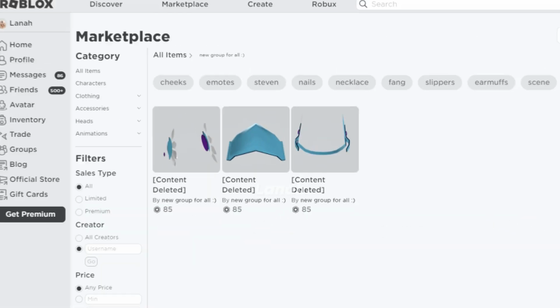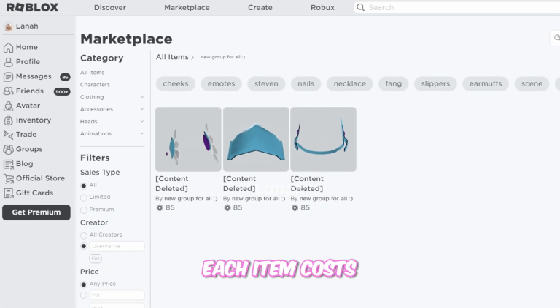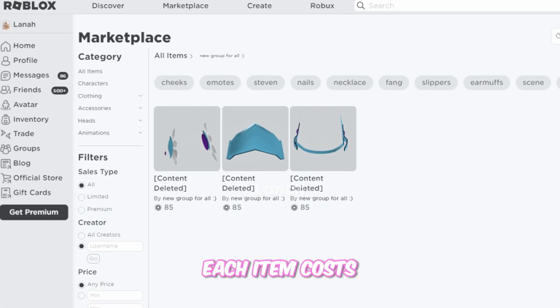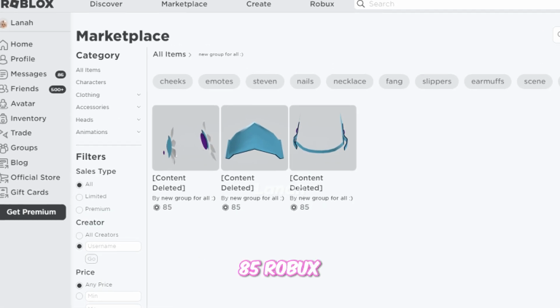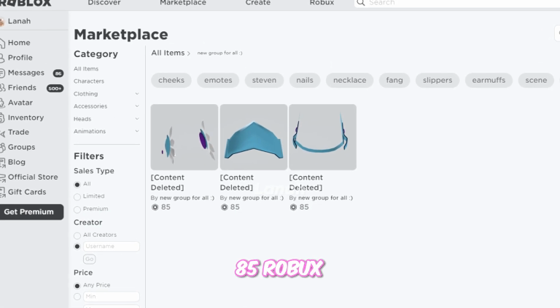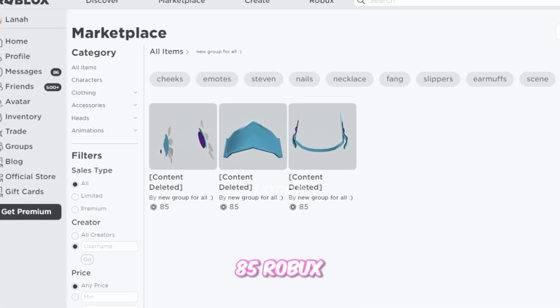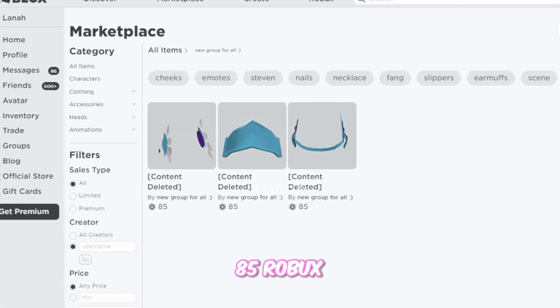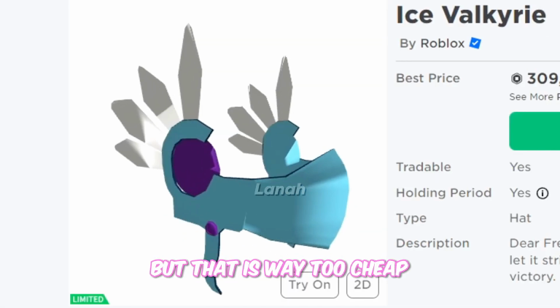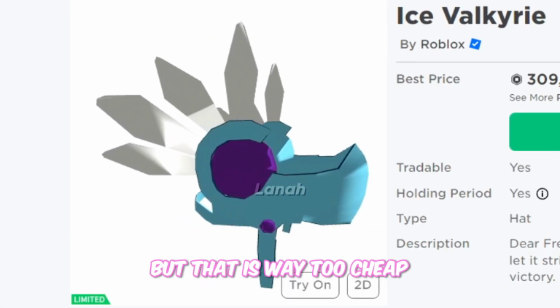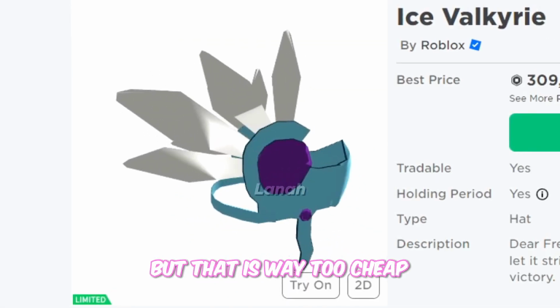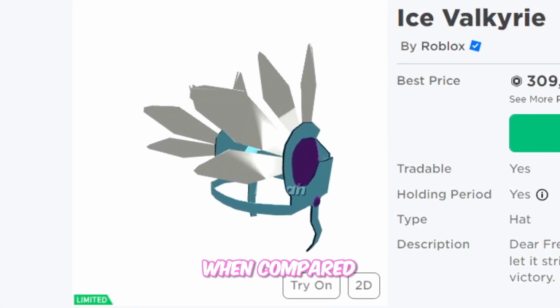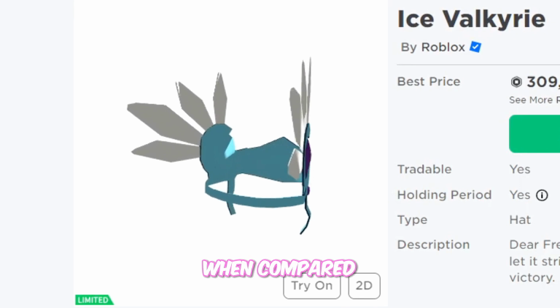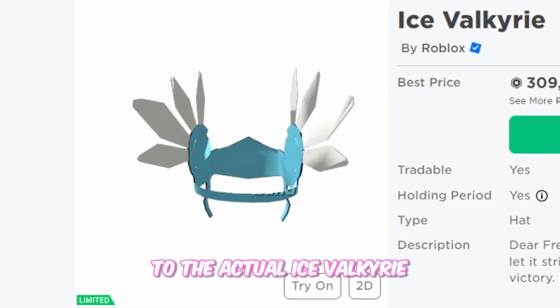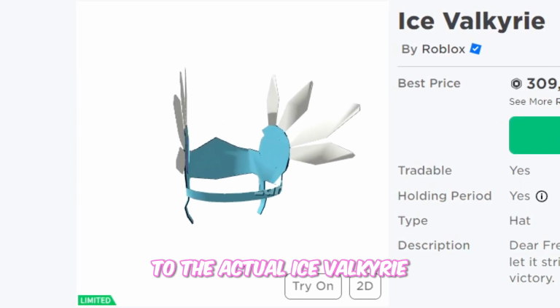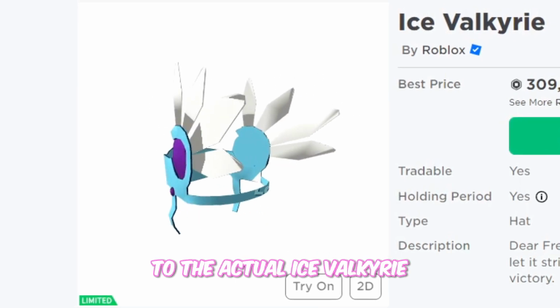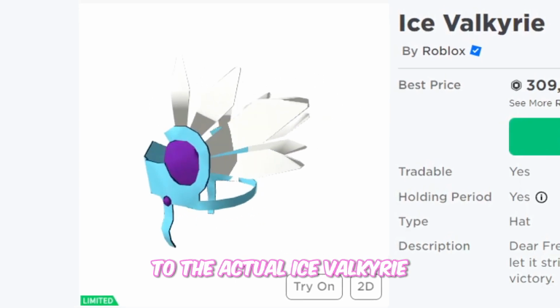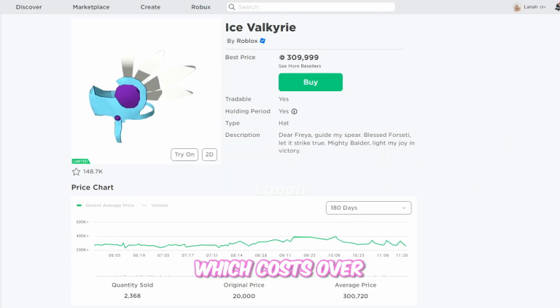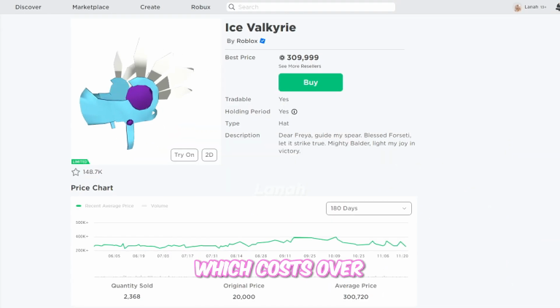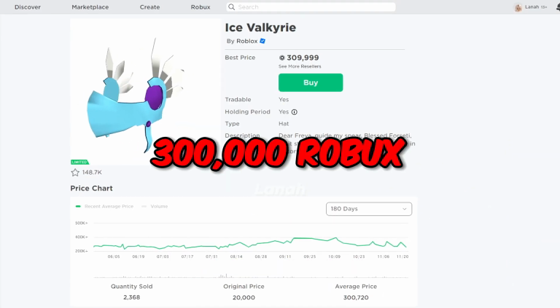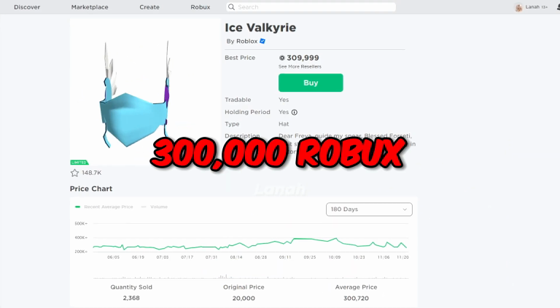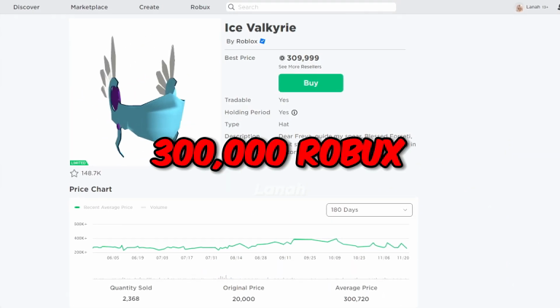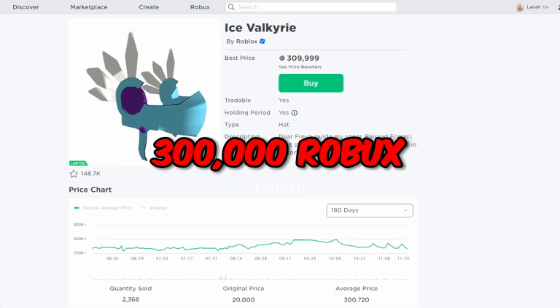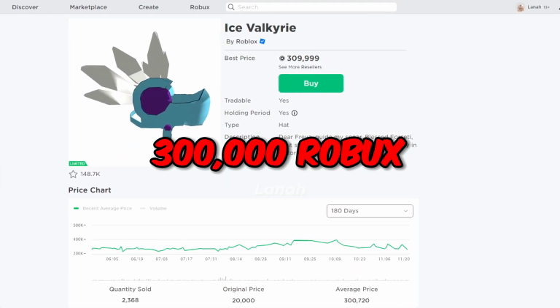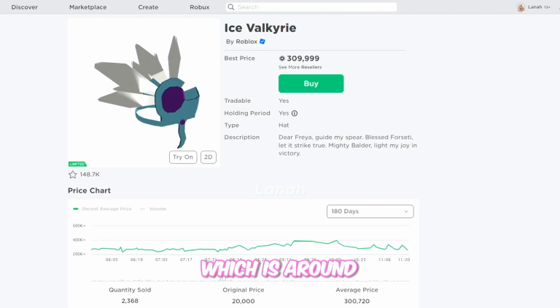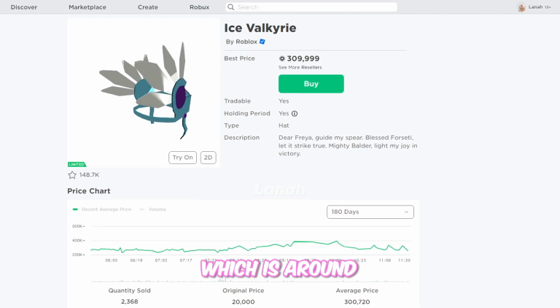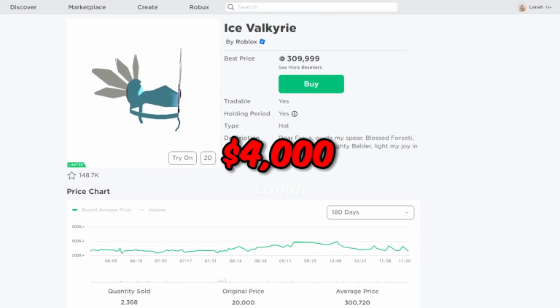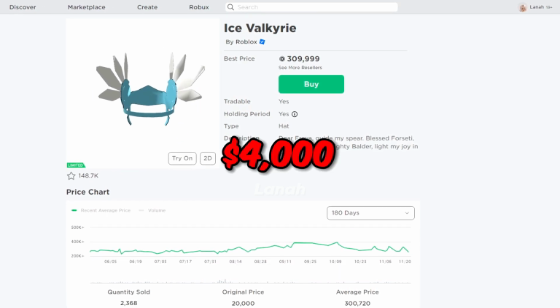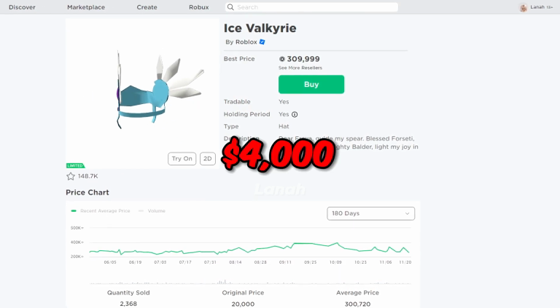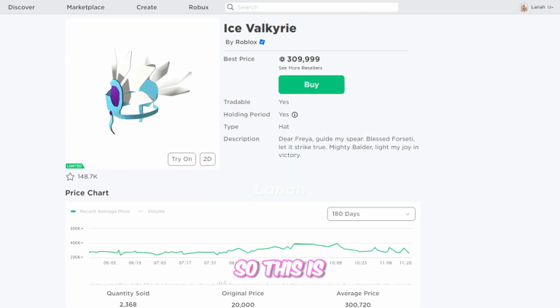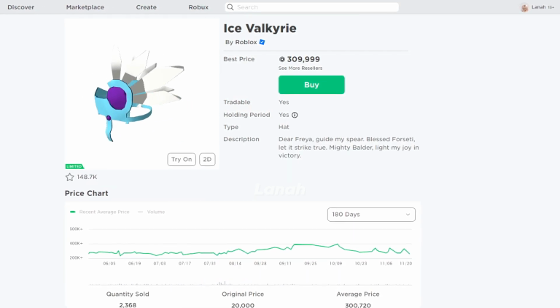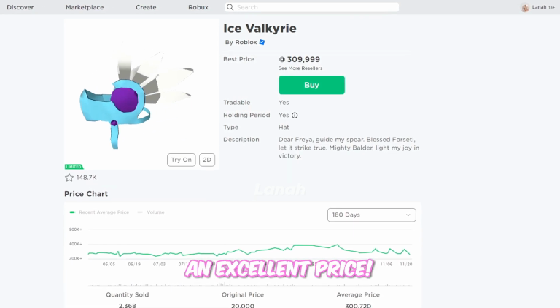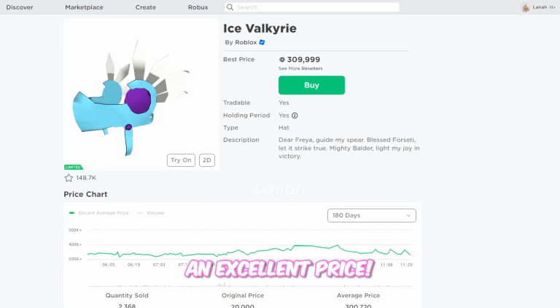Each item costs 85 Robux, but that is way too cheap when compared to the actual Ice Valkyrie, which costs over 300,000 Robux — which is around $4,000. So this is an excellent price.